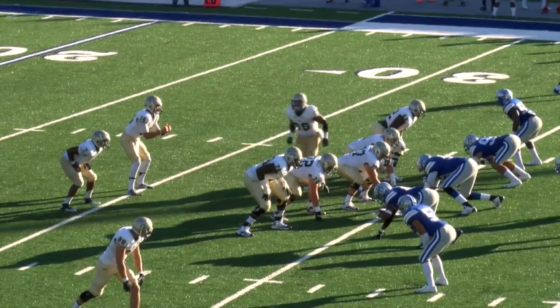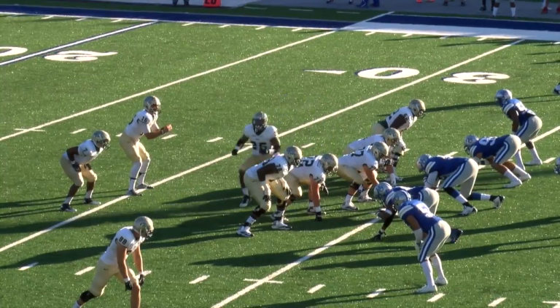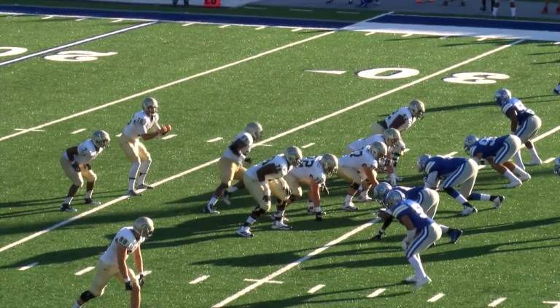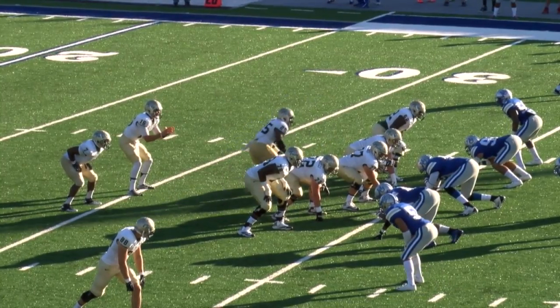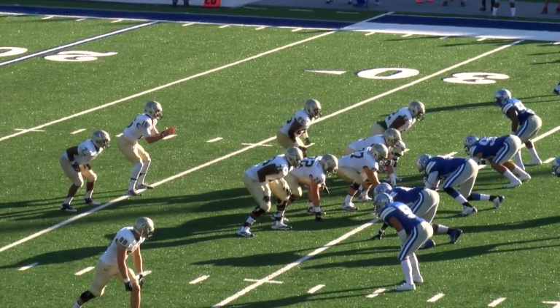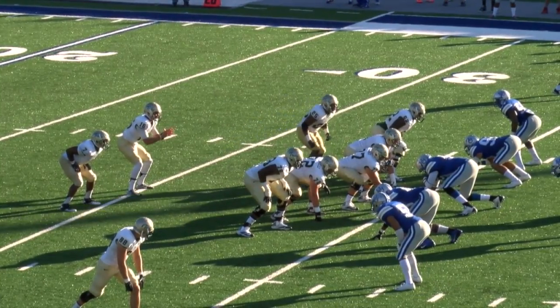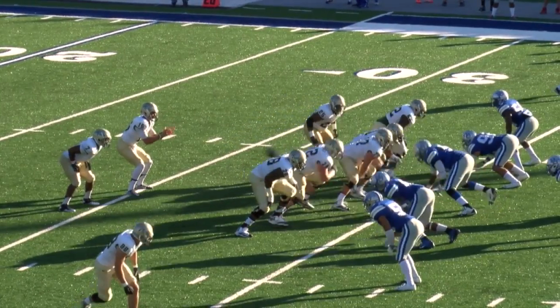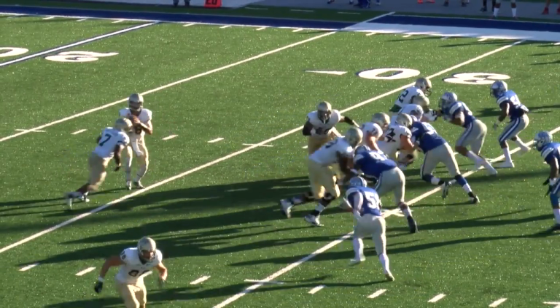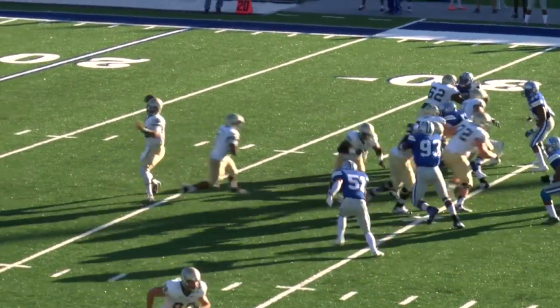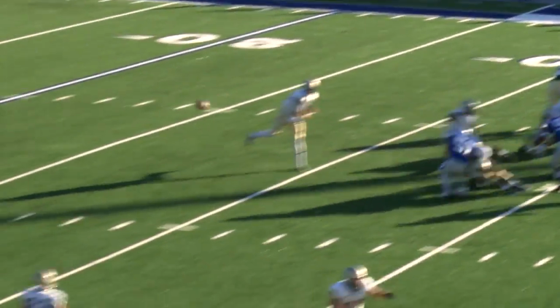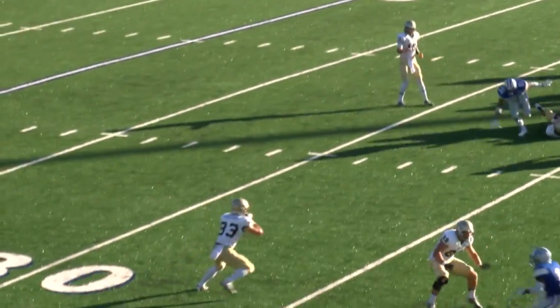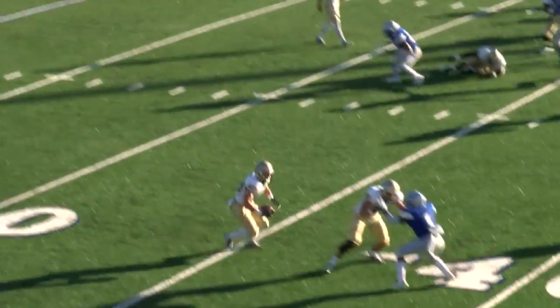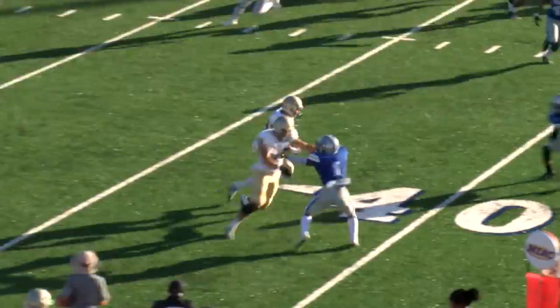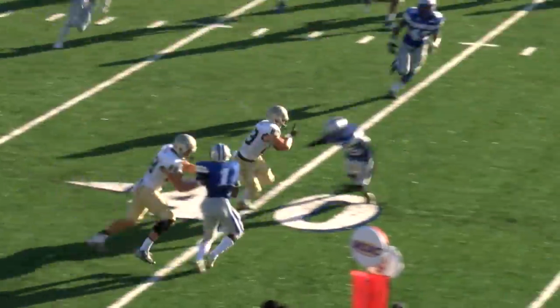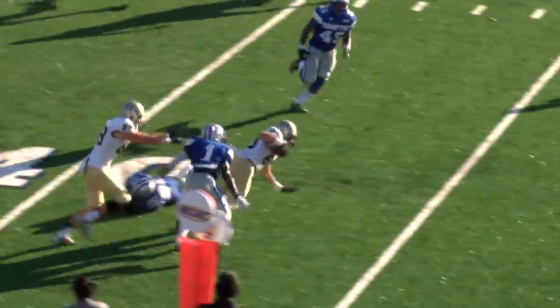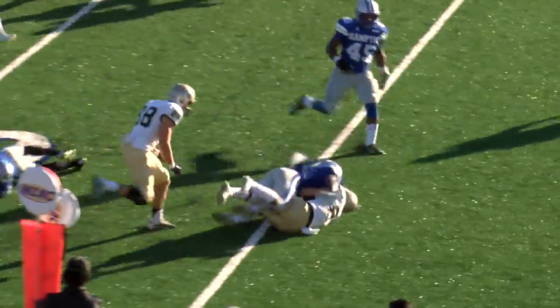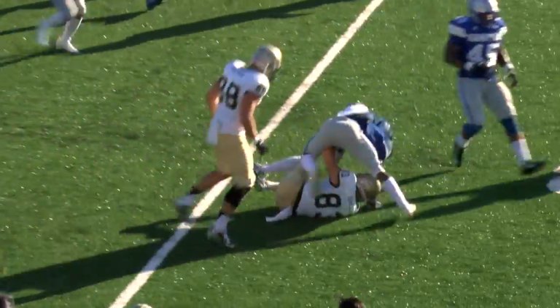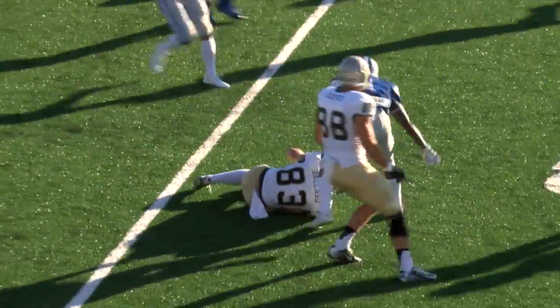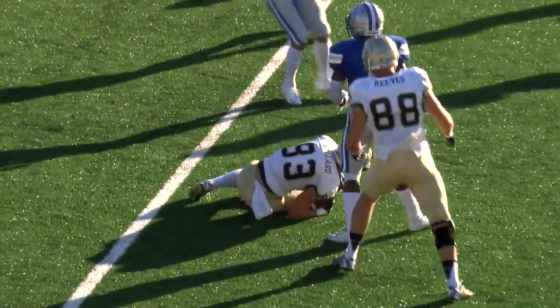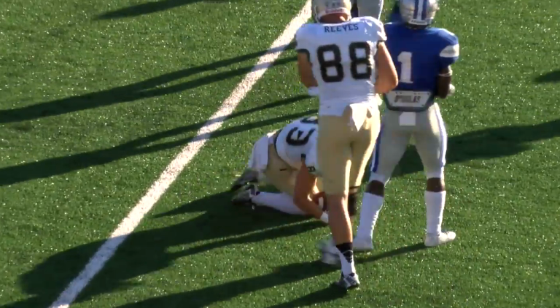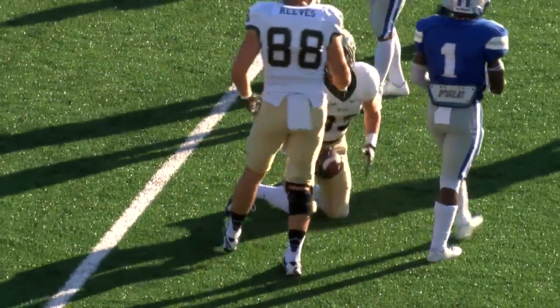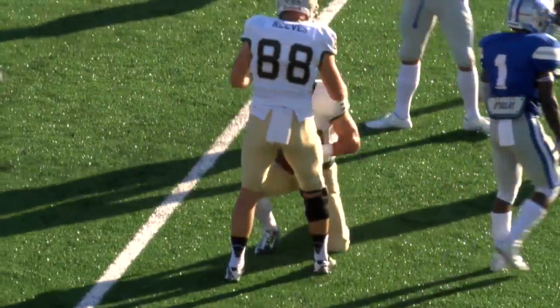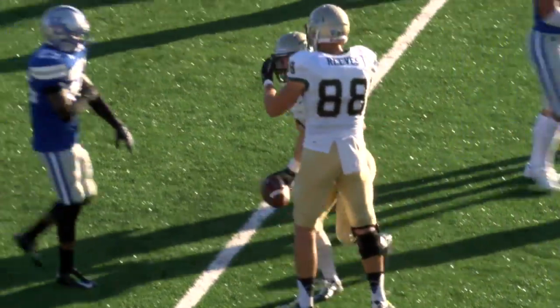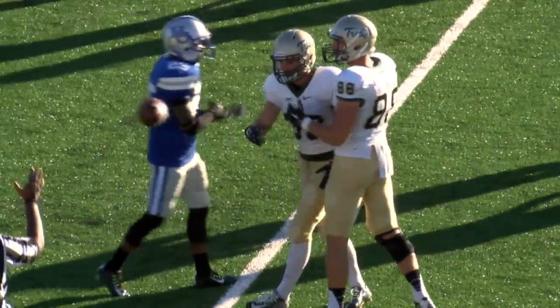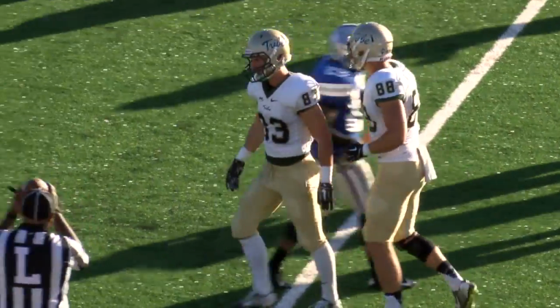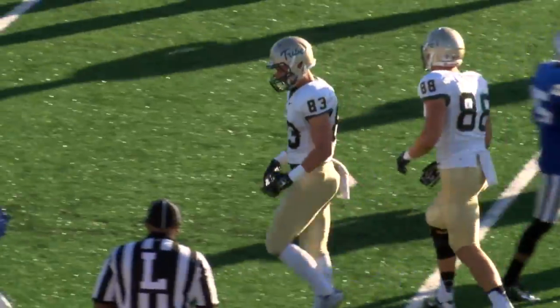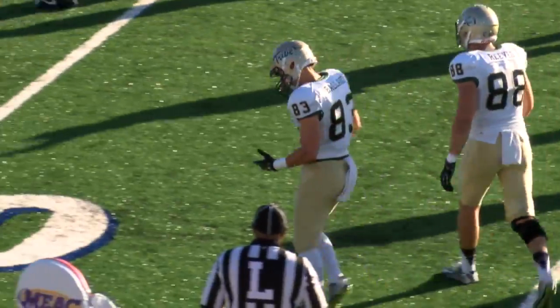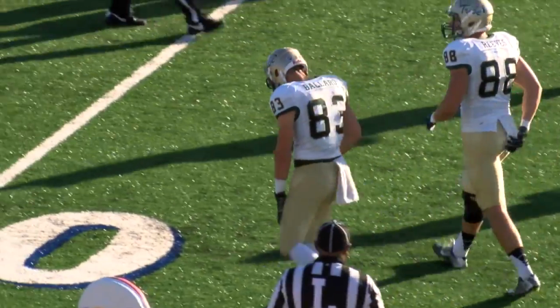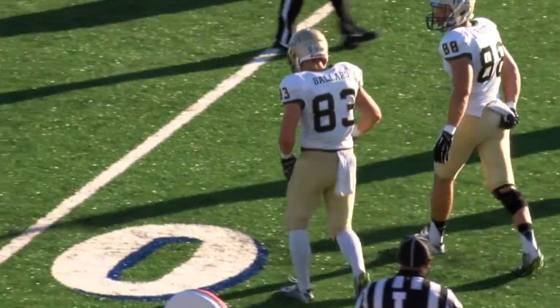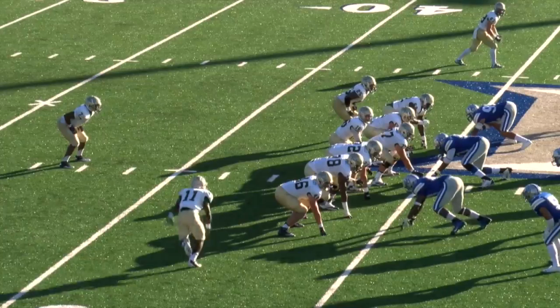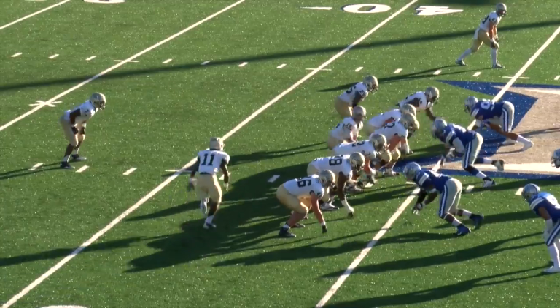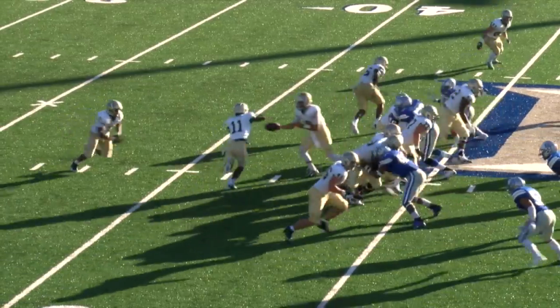To the right side is Sean Ballard. In motion is Laws. The snap to the right side, throwout, complete to Ballard. Gets it blocked downfield, the 40, out to the 43, near a first down to the 45-yard line. He got a good block downfield by Christian Reeves.